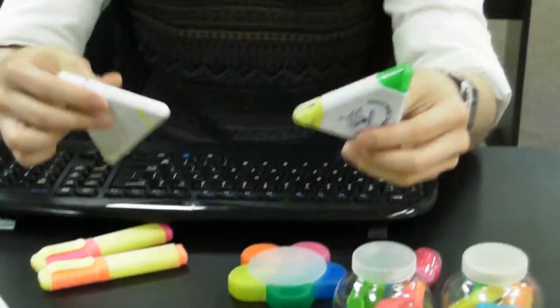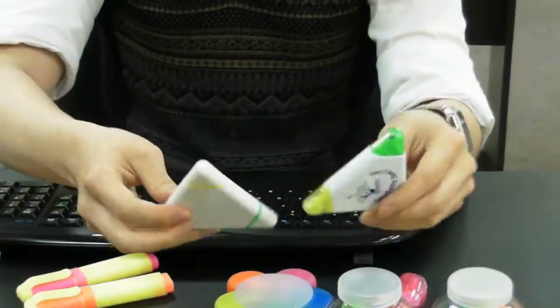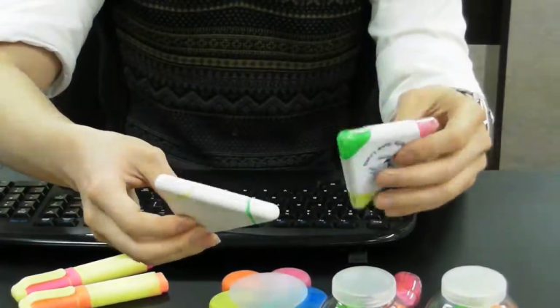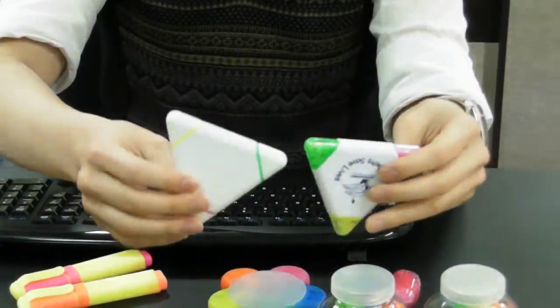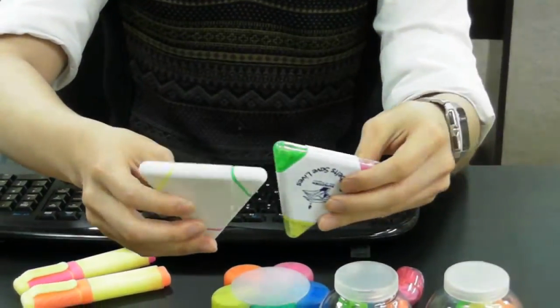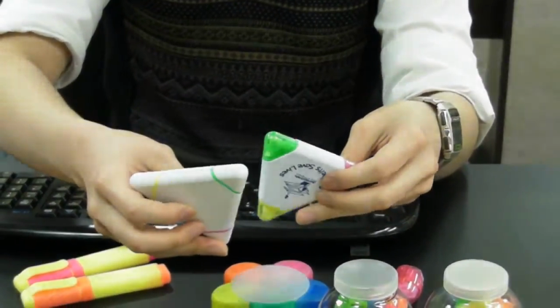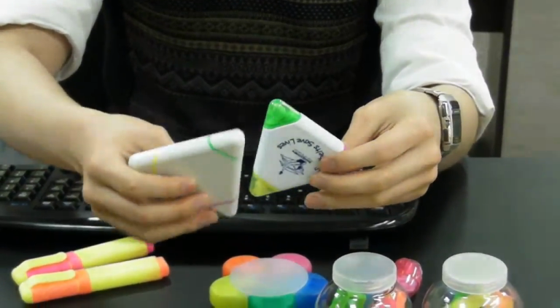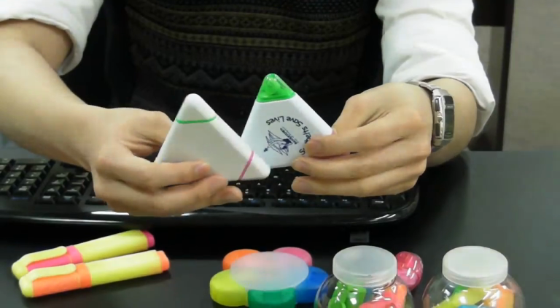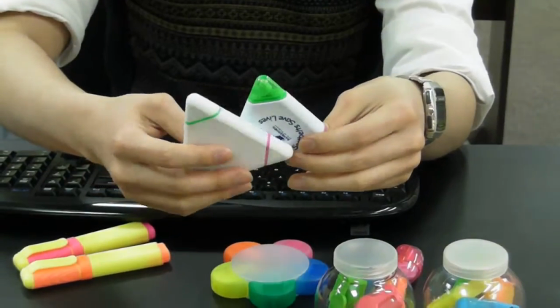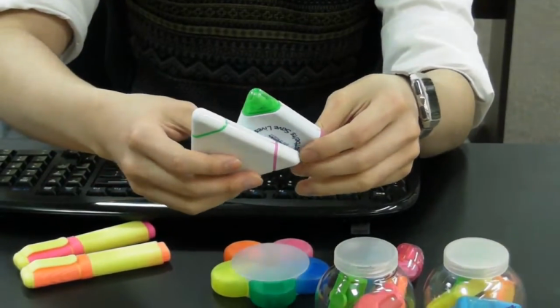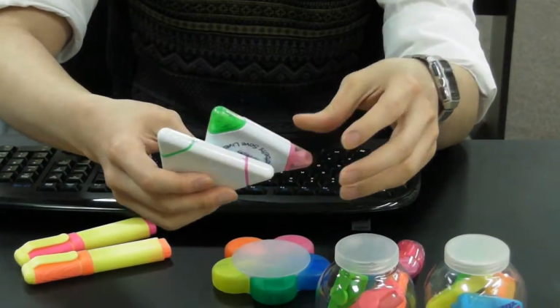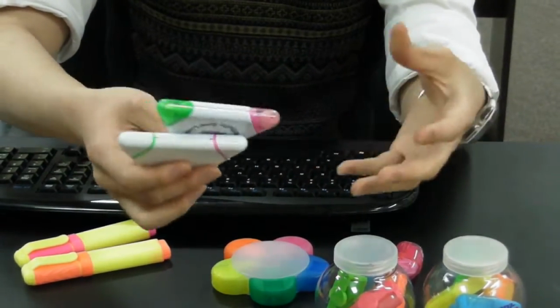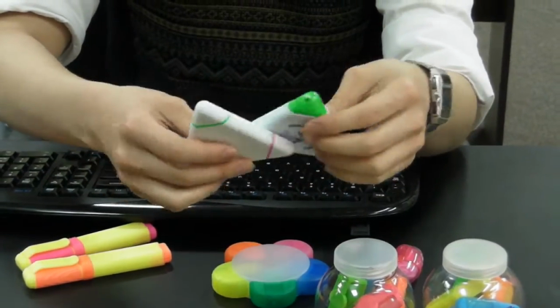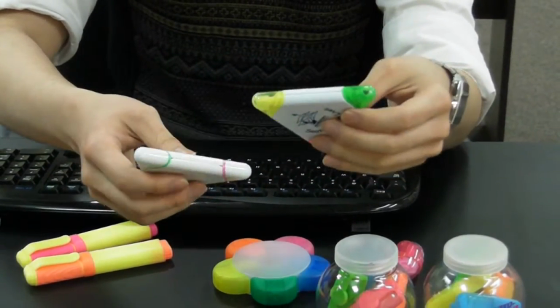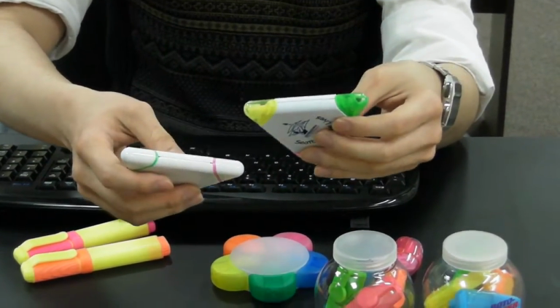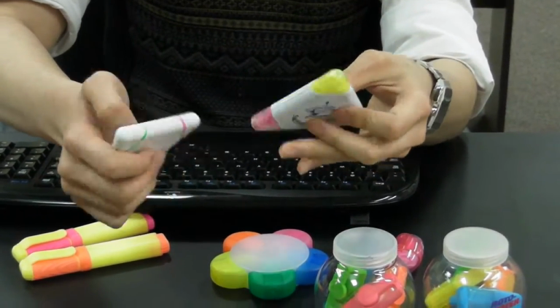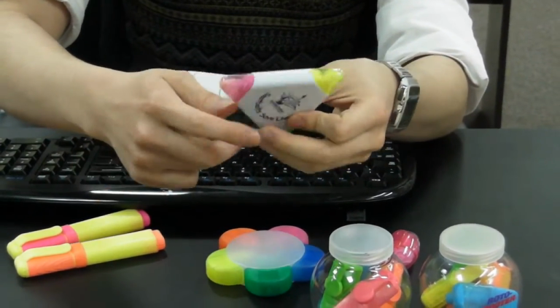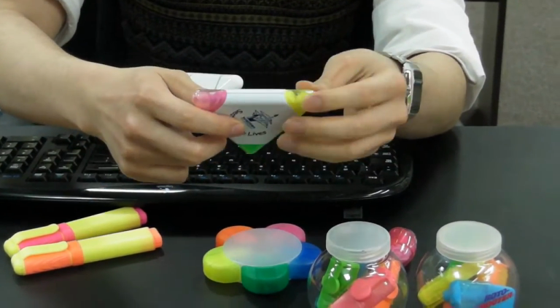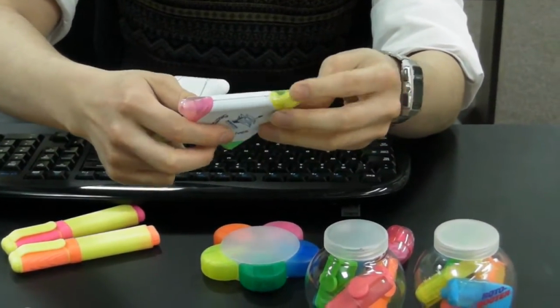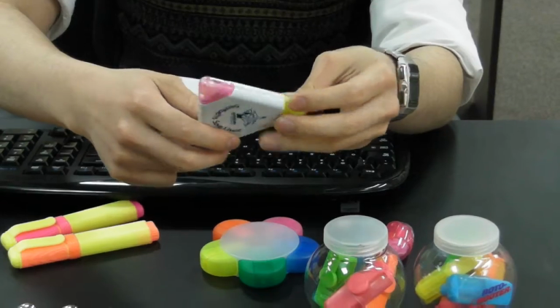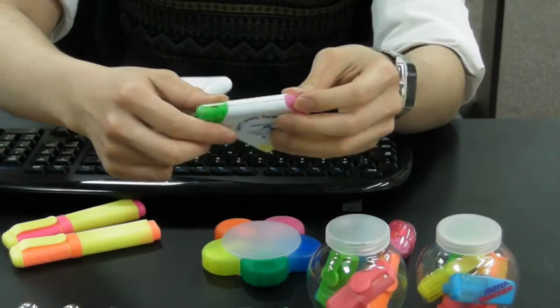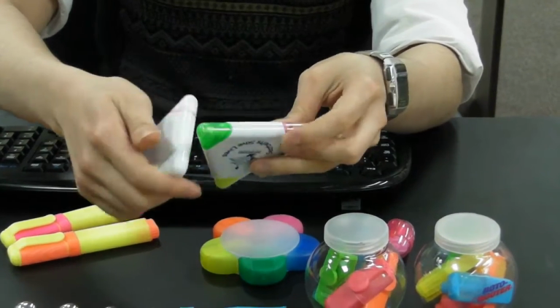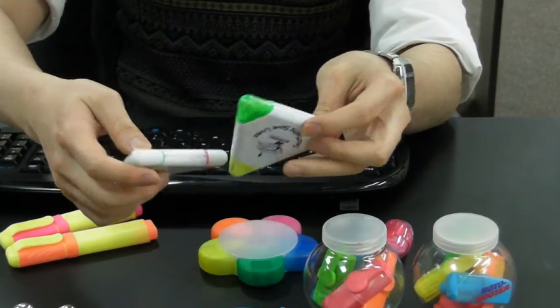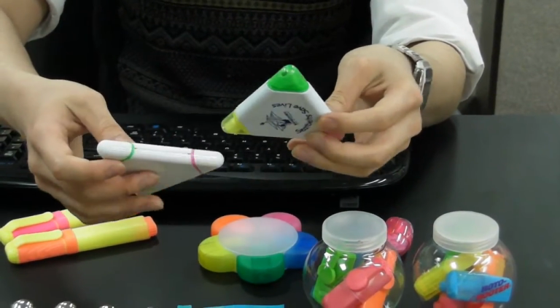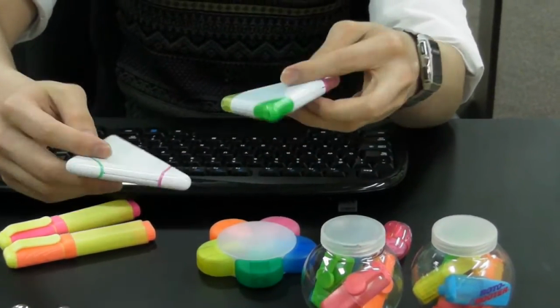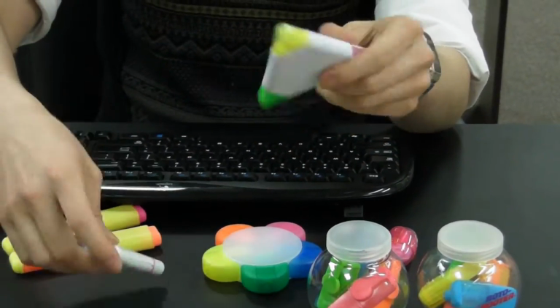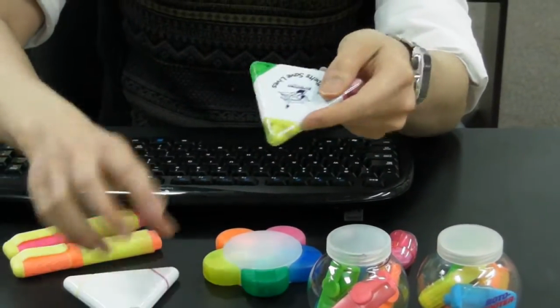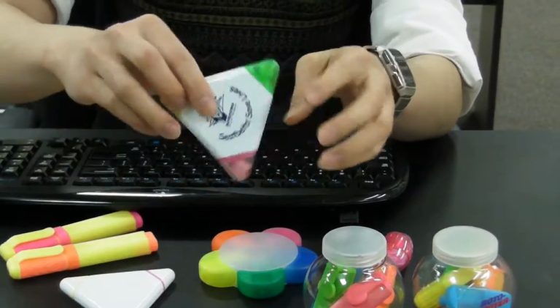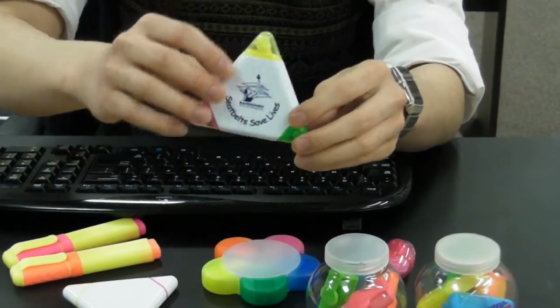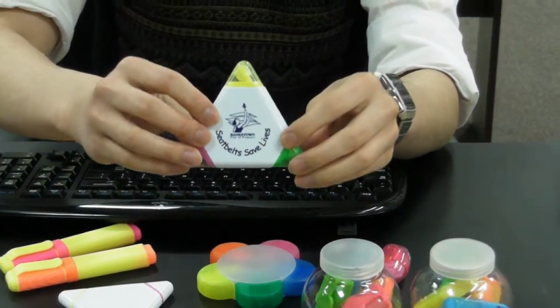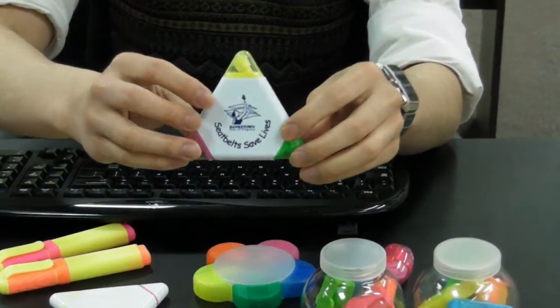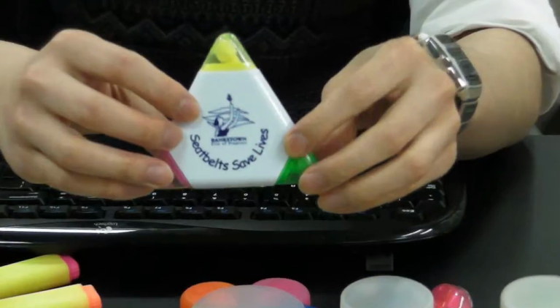Triangle highlighters — you may have seen these around — have always been one of our better selling products. They are a simple concept with three sides, with a different color on each side. Simple, nice, and better still, a very large branding area.